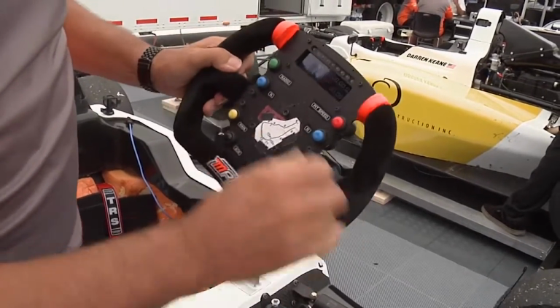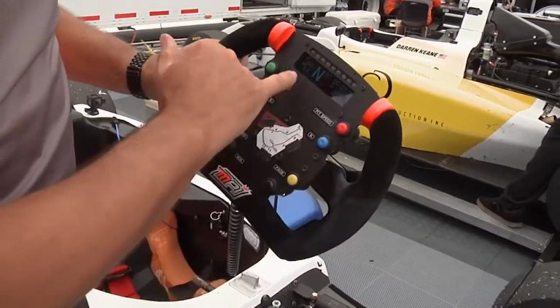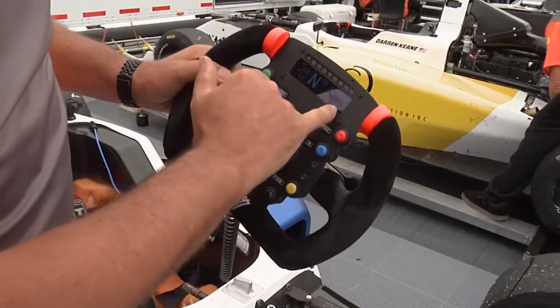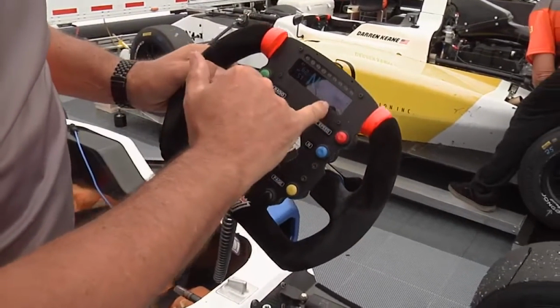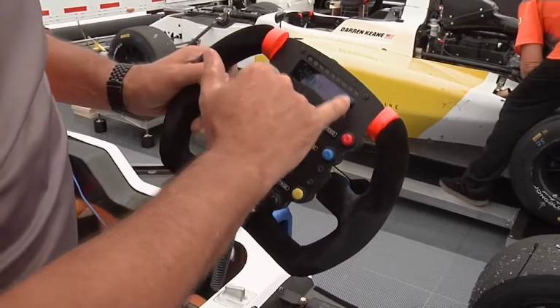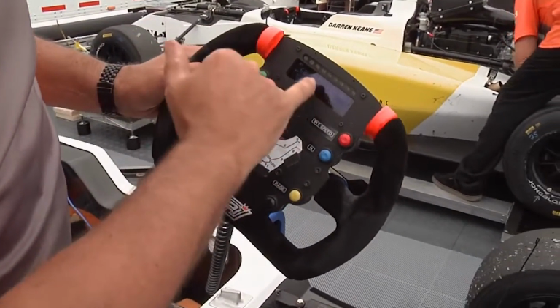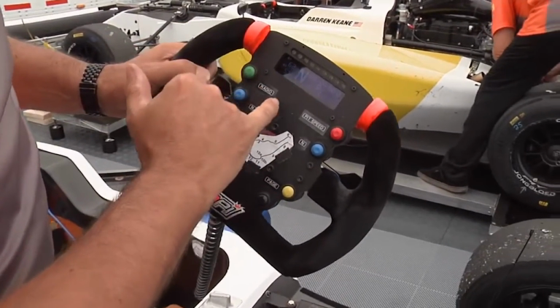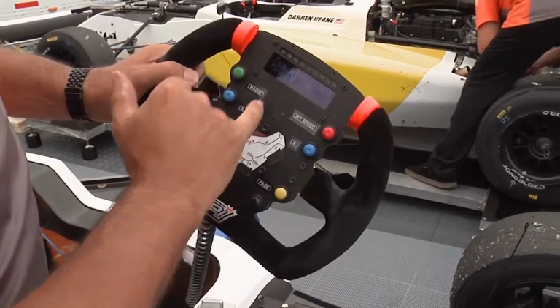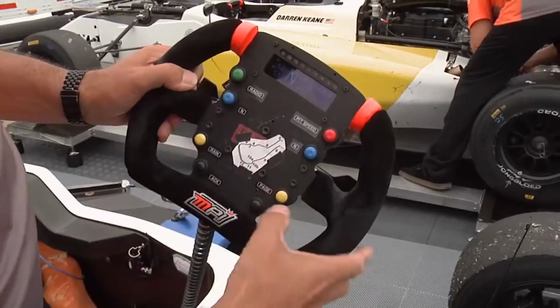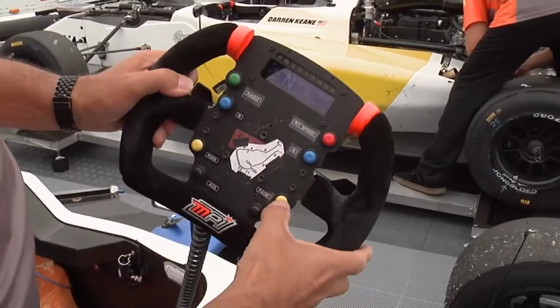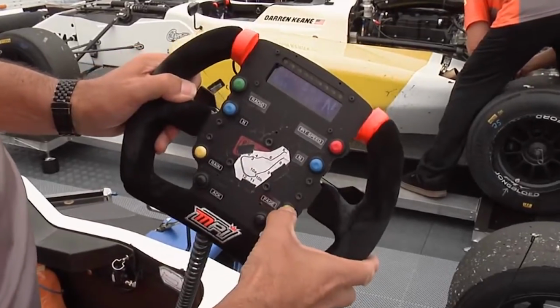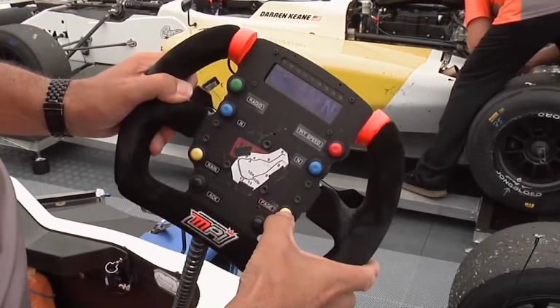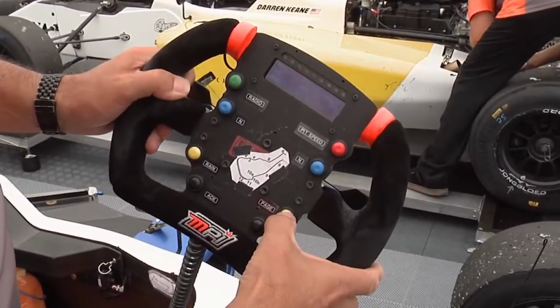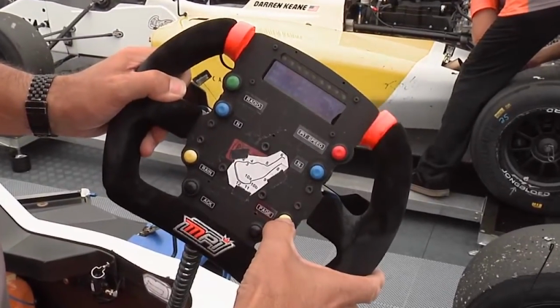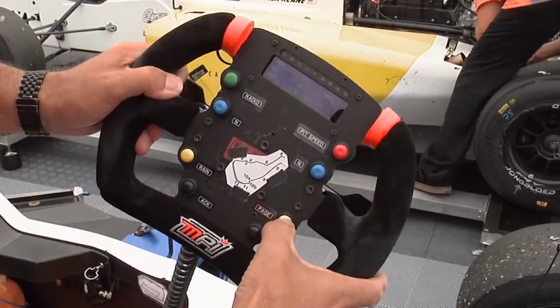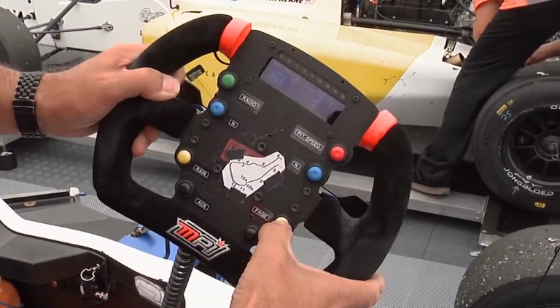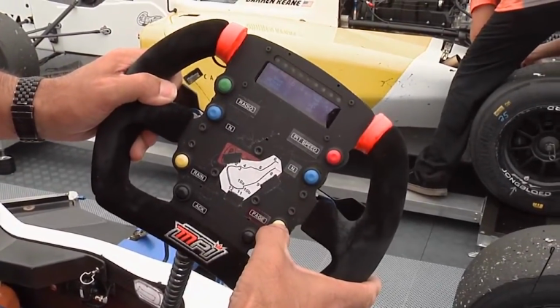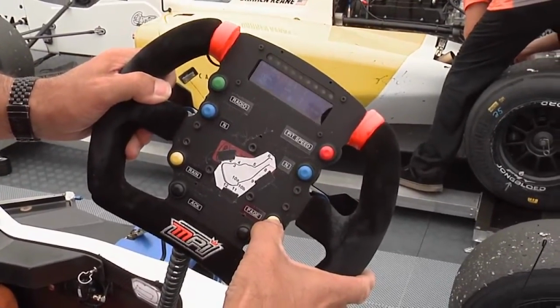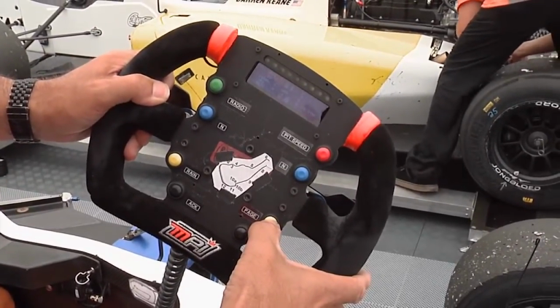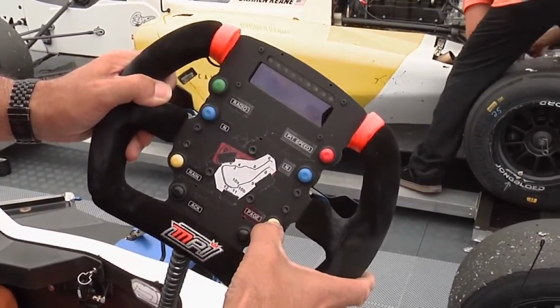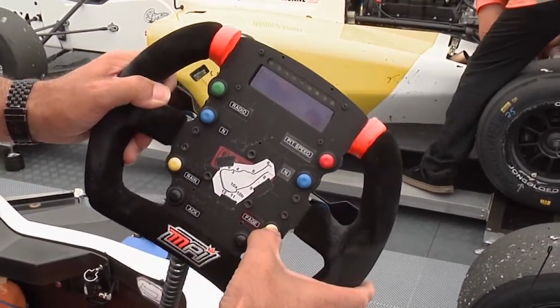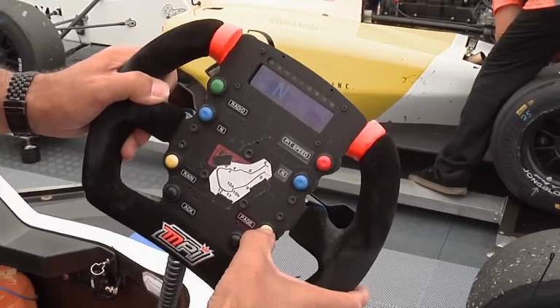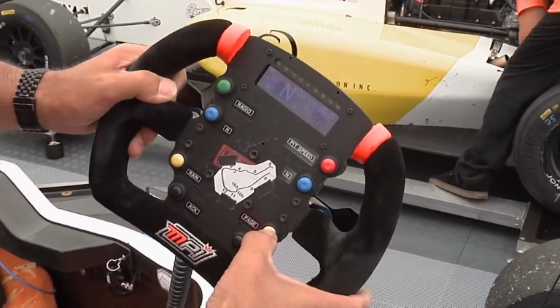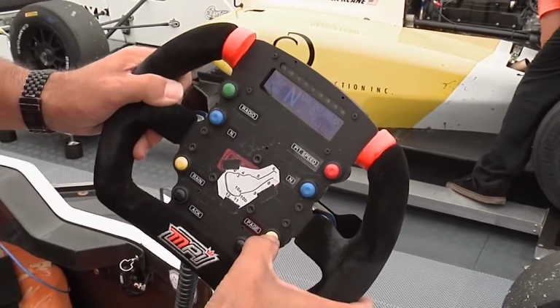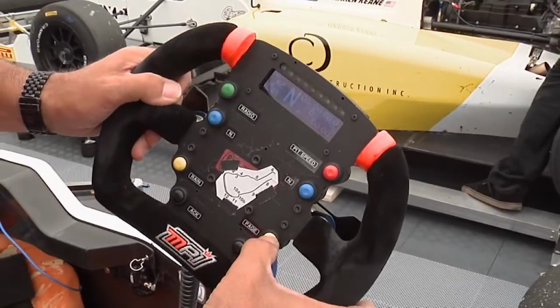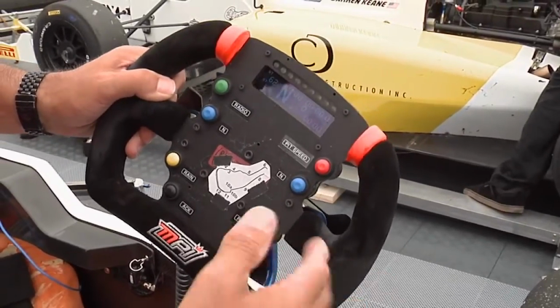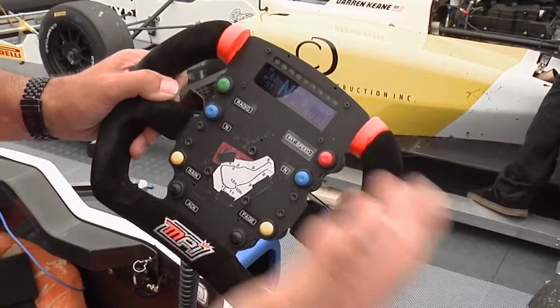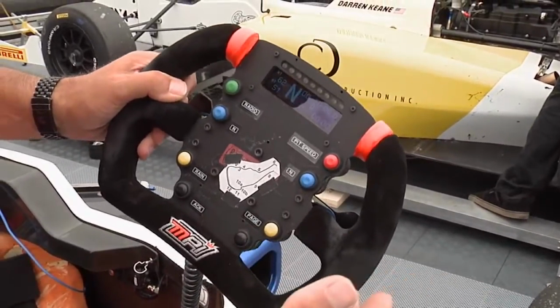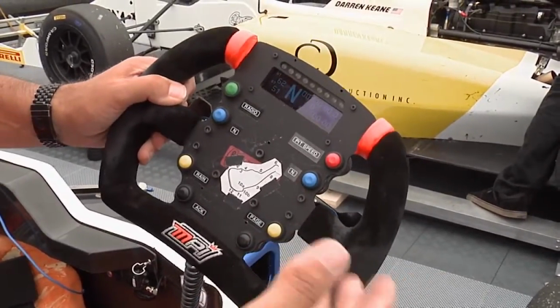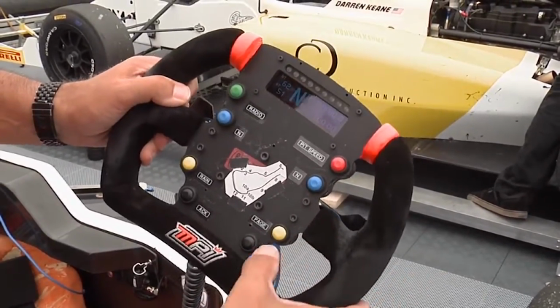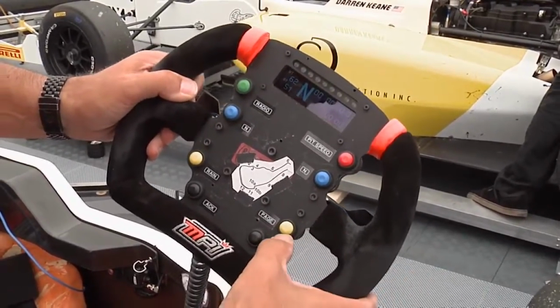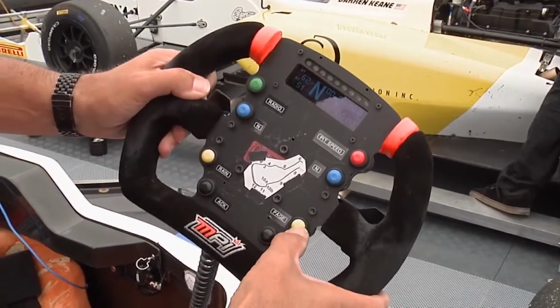And then the screen here, which gives the driver basic information. They can scroll through with this yellow button to see different screens that give them different information — some of it for the driver, some for the mechanics and engineers.